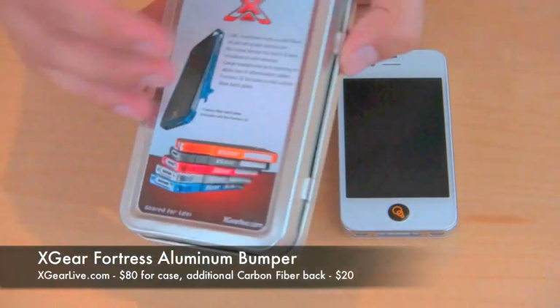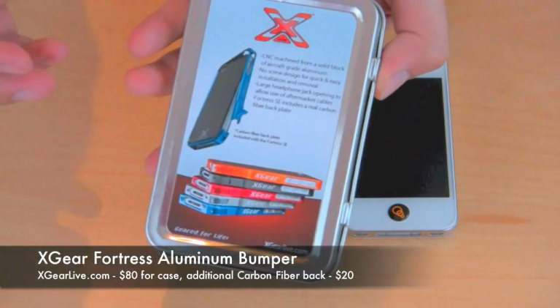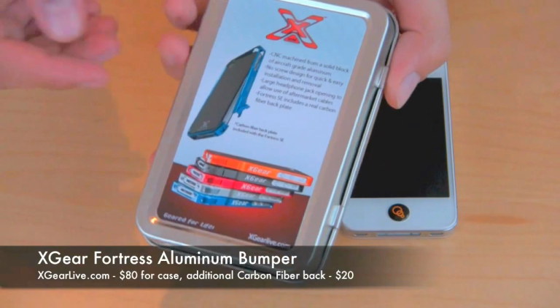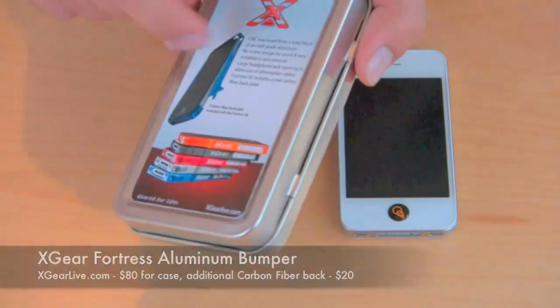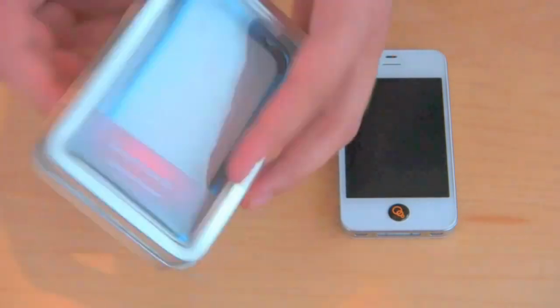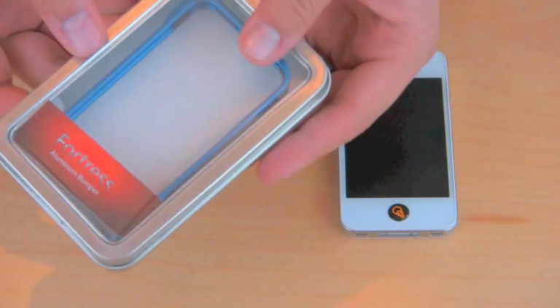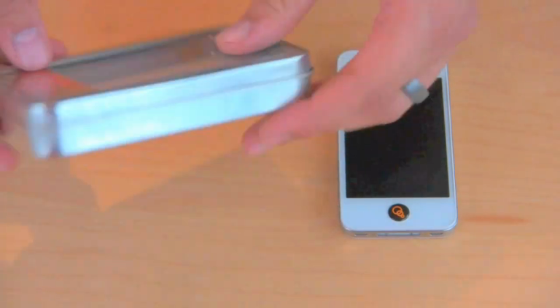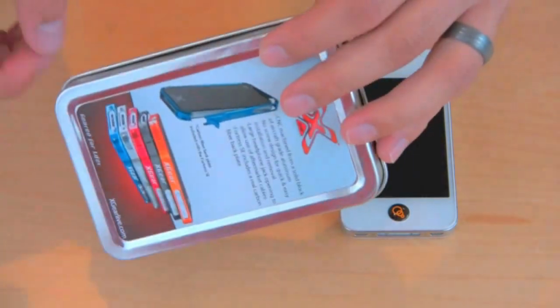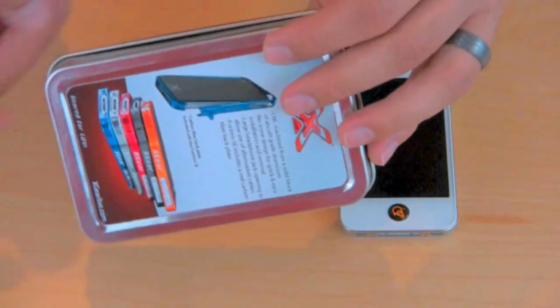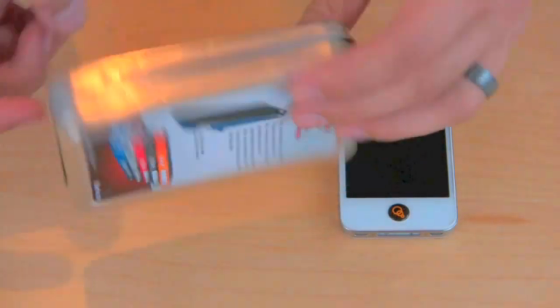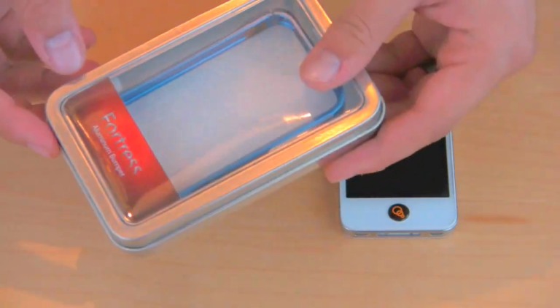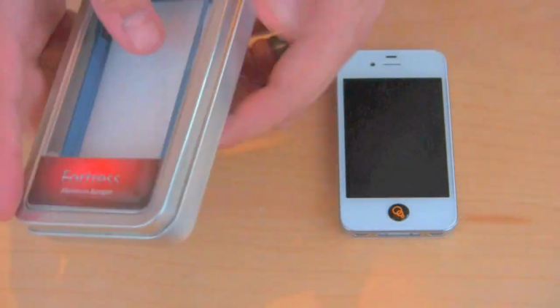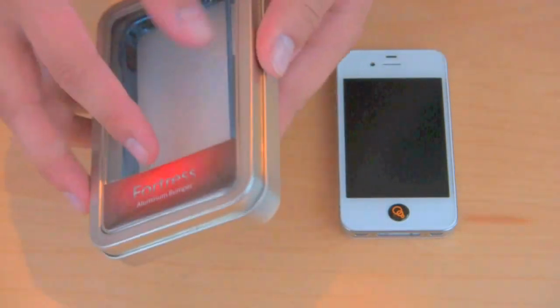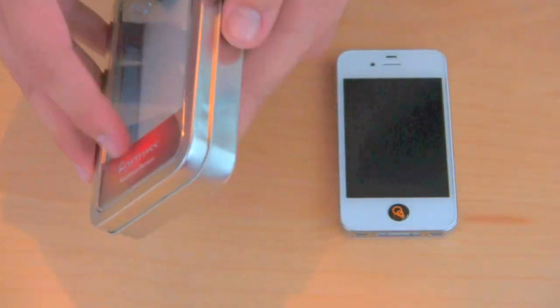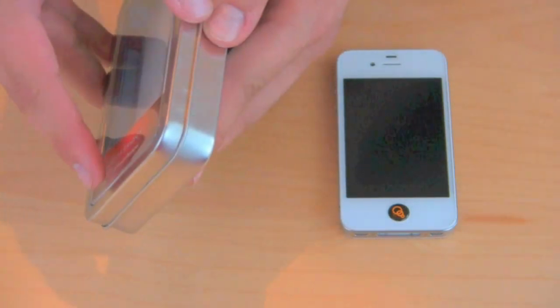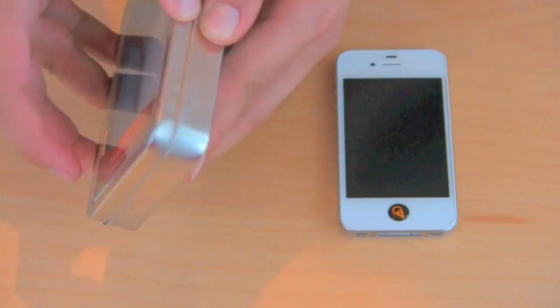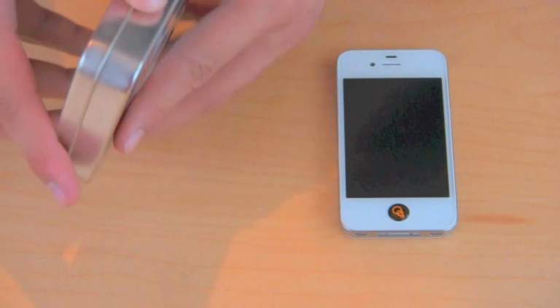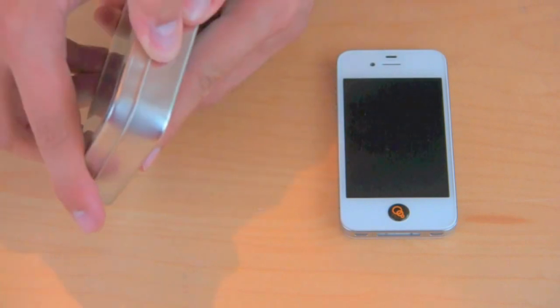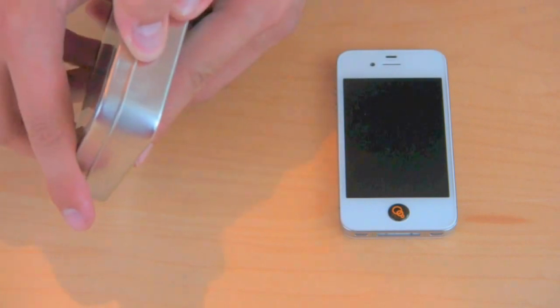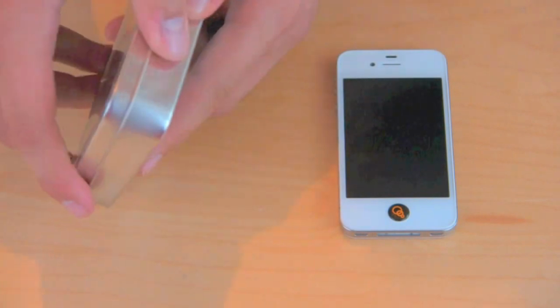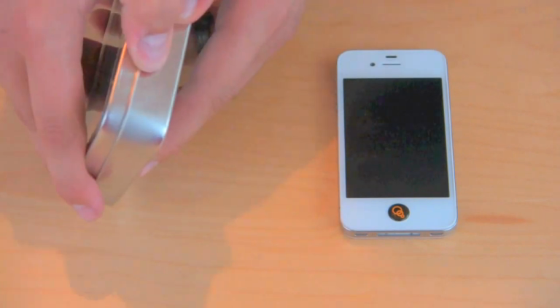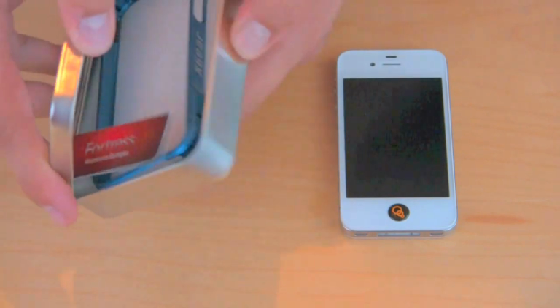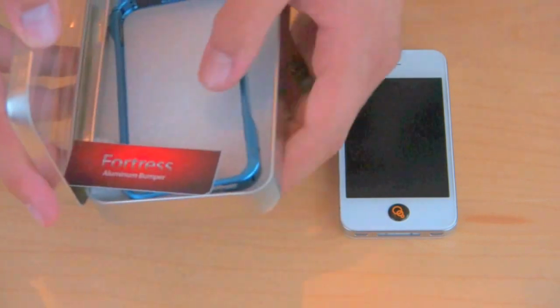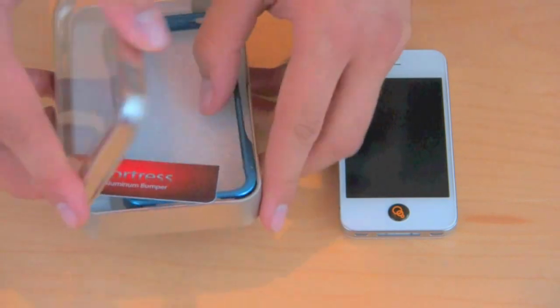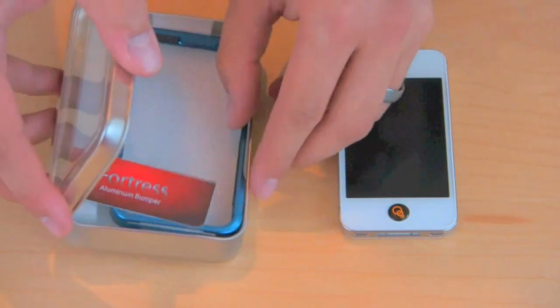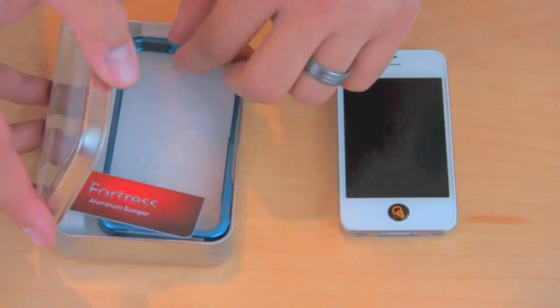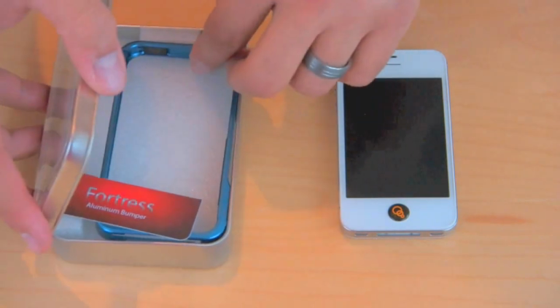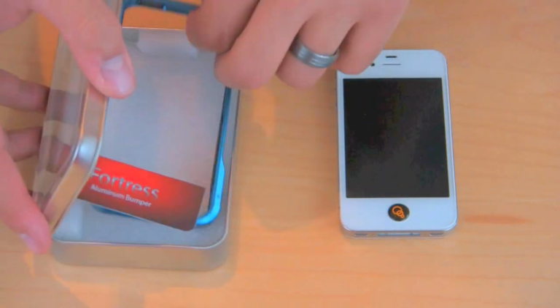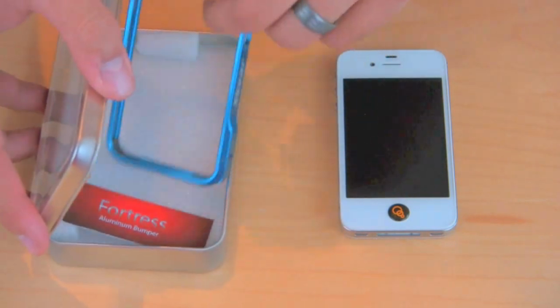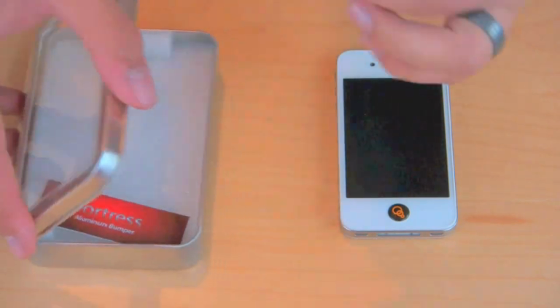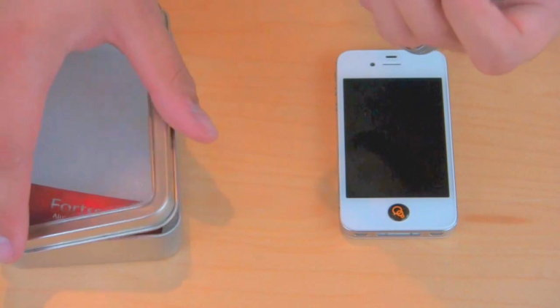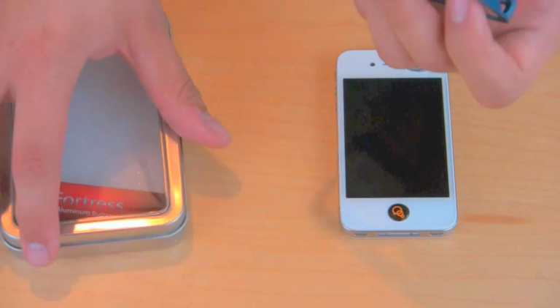So this is the packaging it comes in. It's like an actual tin, so I guess you can use it for other things if you wanted to. Also included with this, they sent me the optional carbon fiber backing, which is an additional $20.